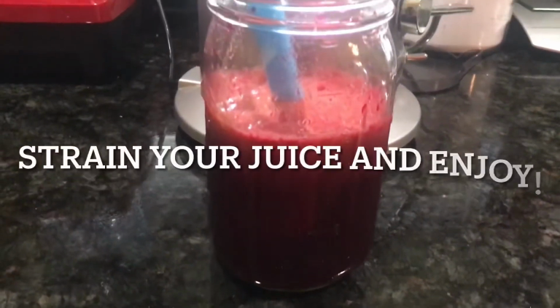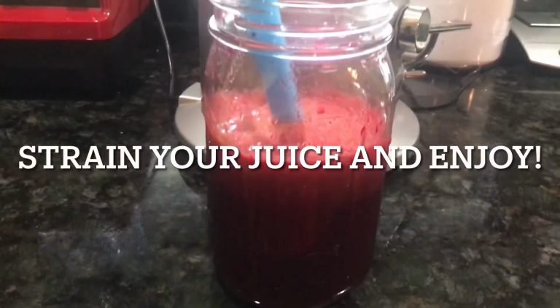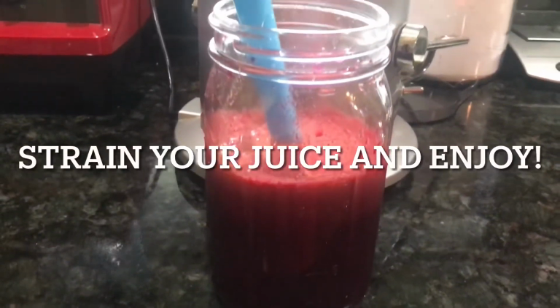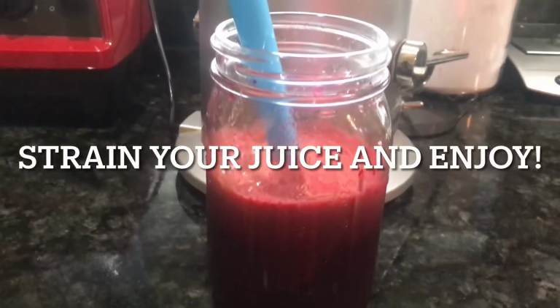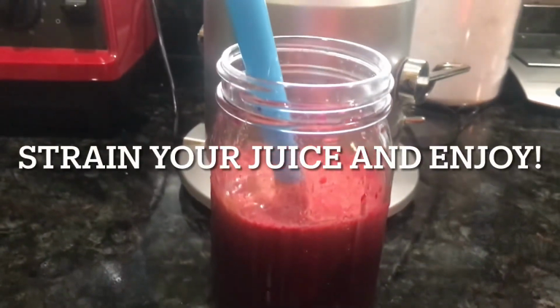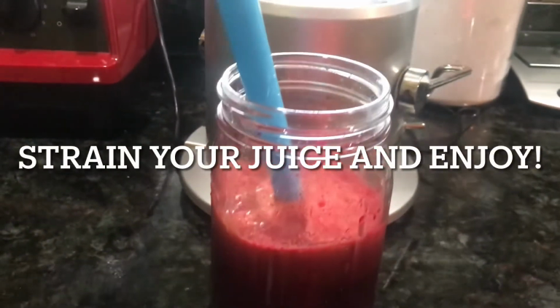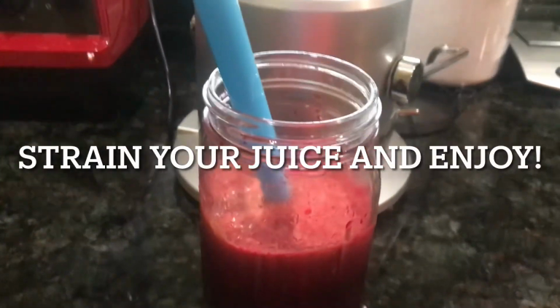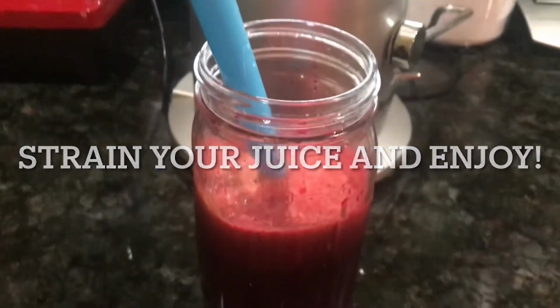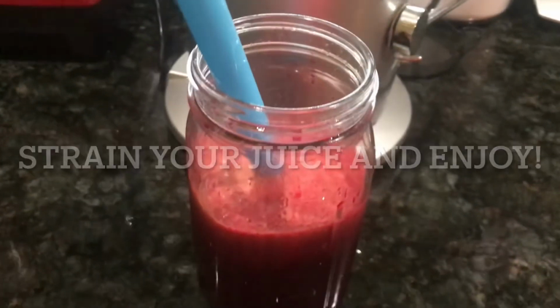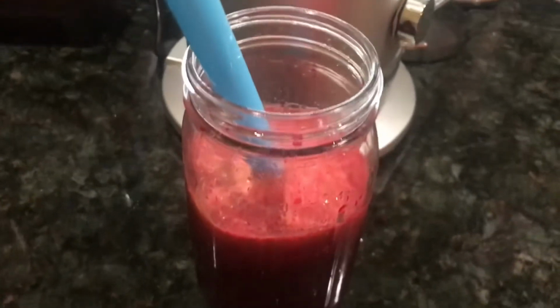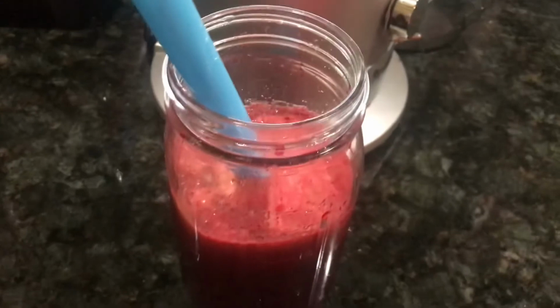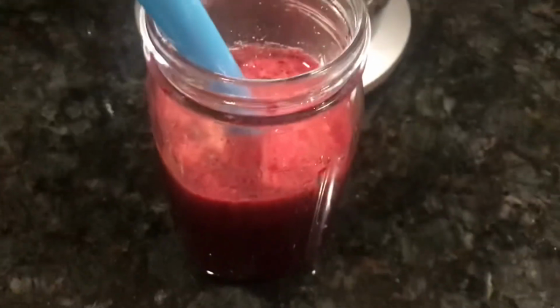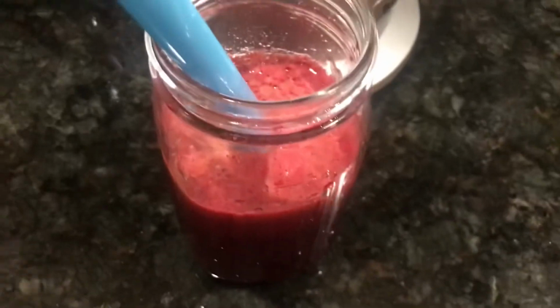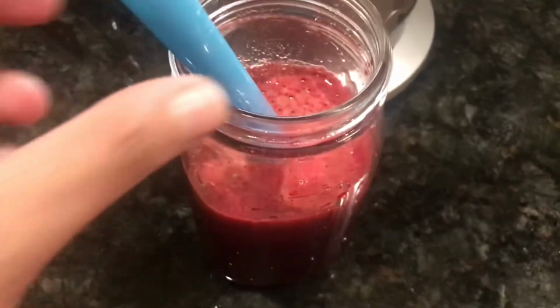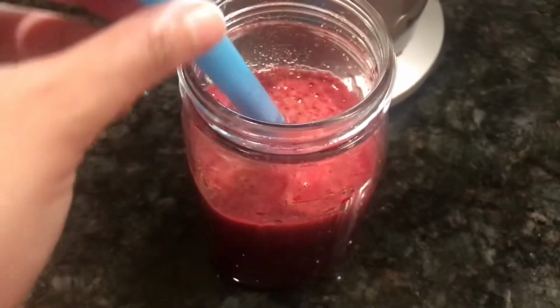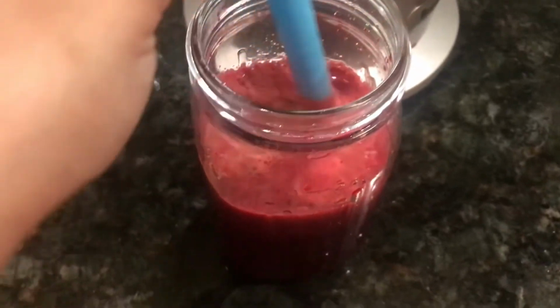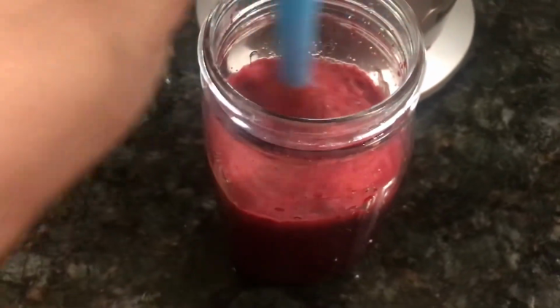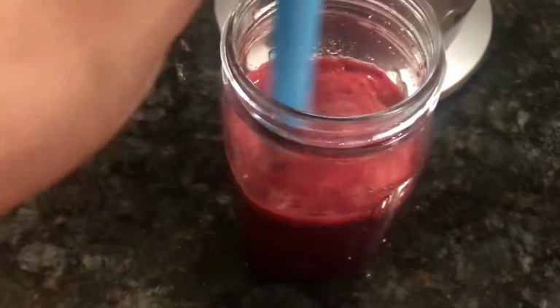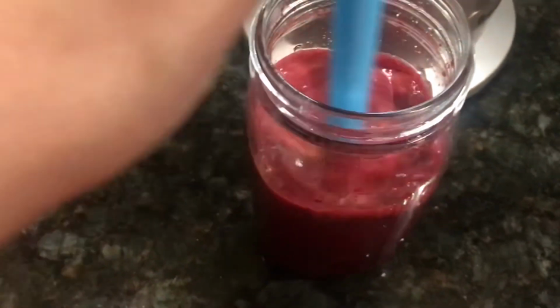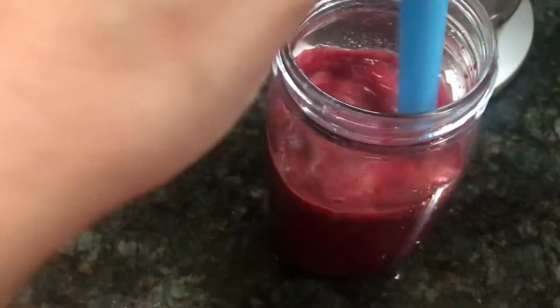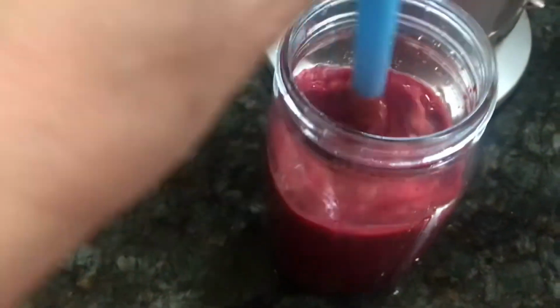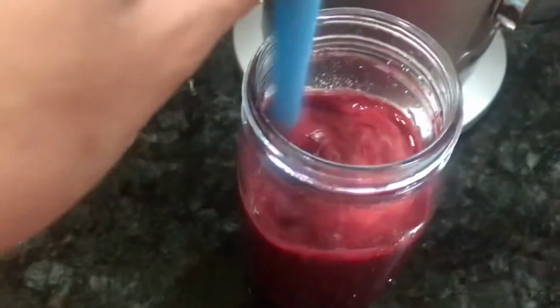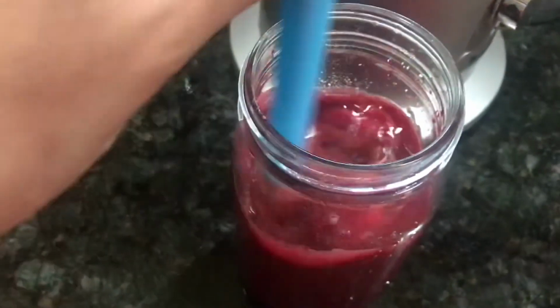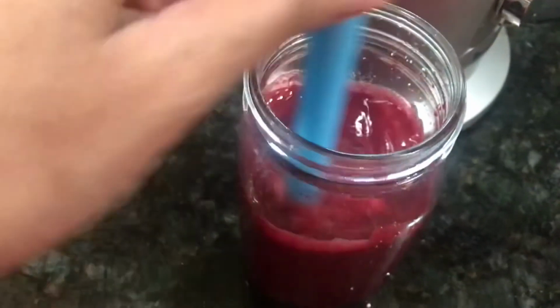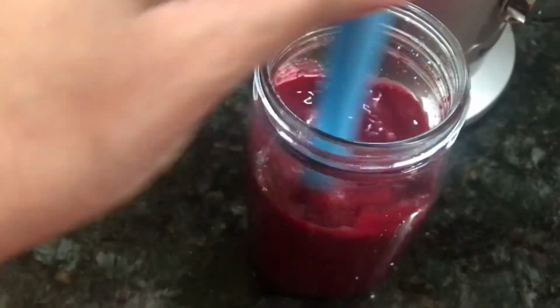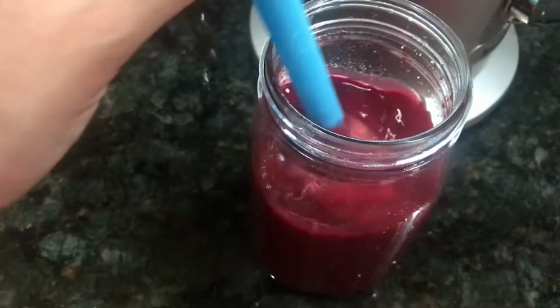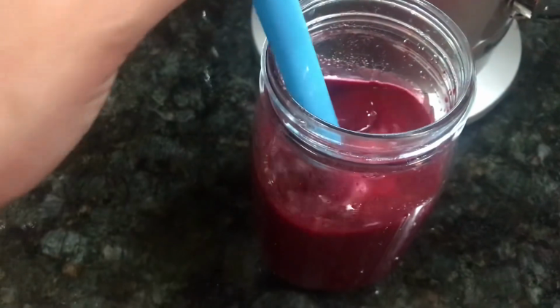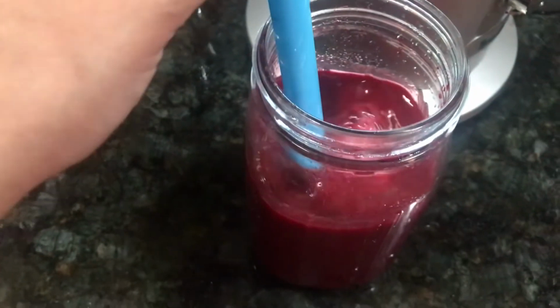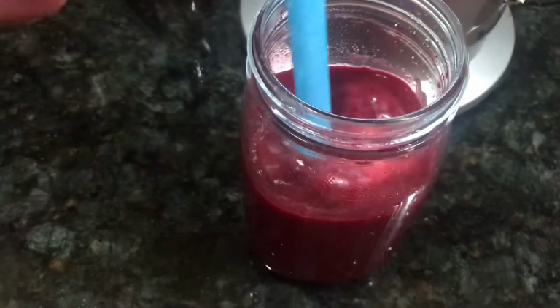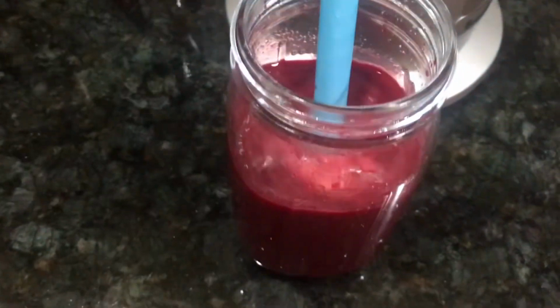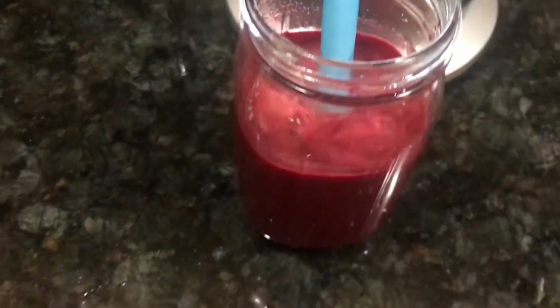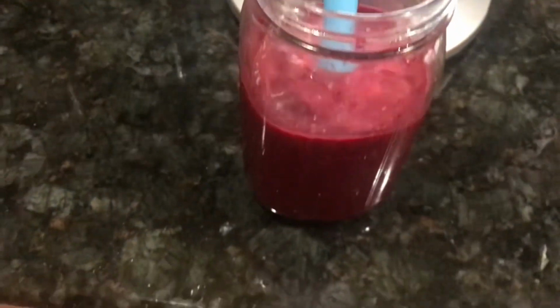This juice is good for digestion and kidneys, and it's good for an energy boost. Google the benefits of these ingredients for yourself. Have a great day.